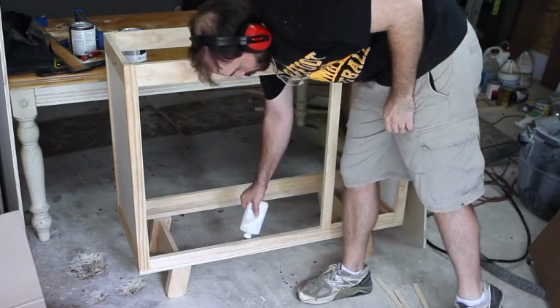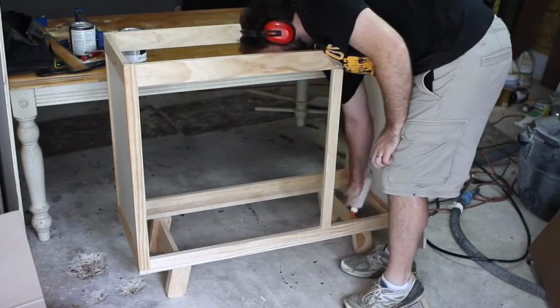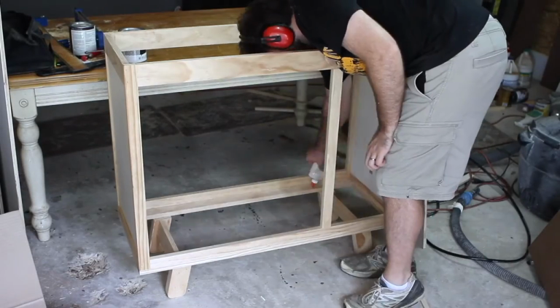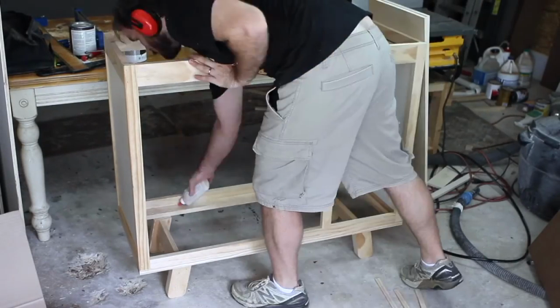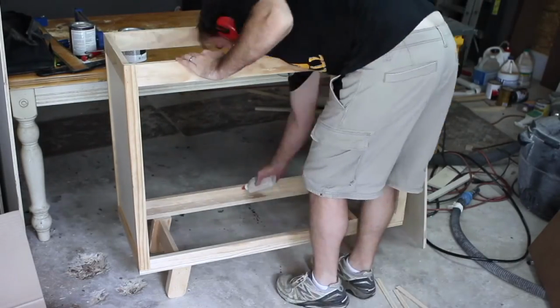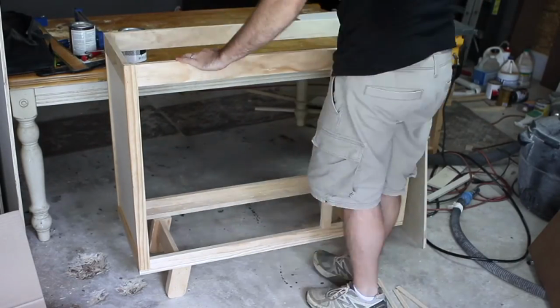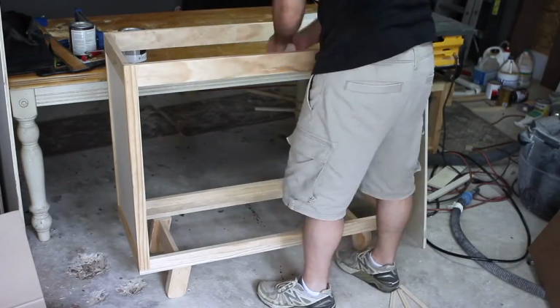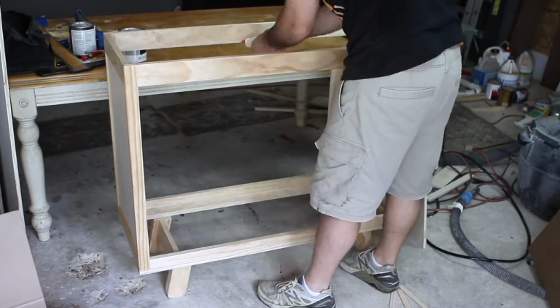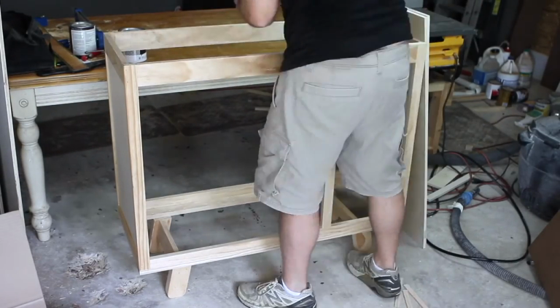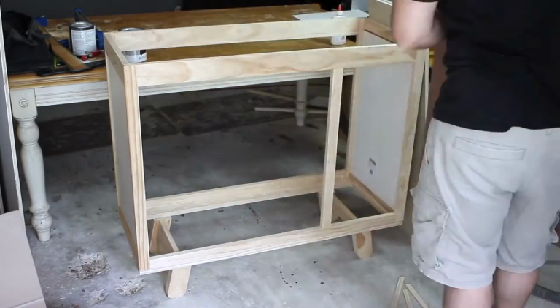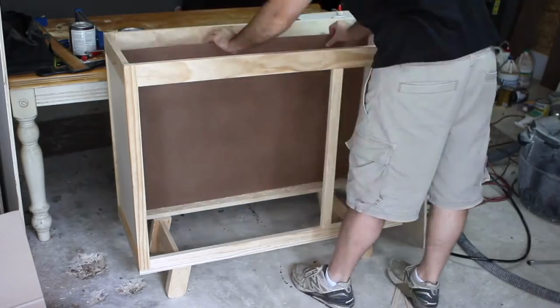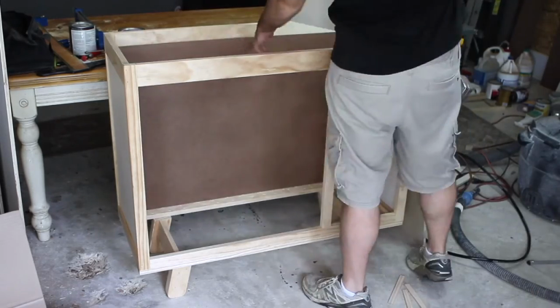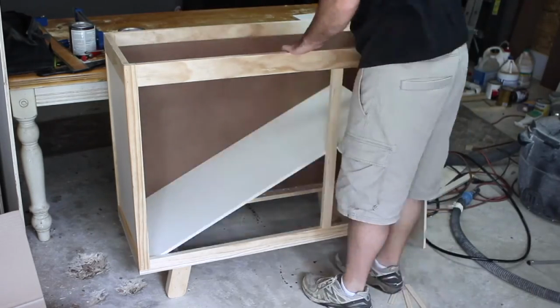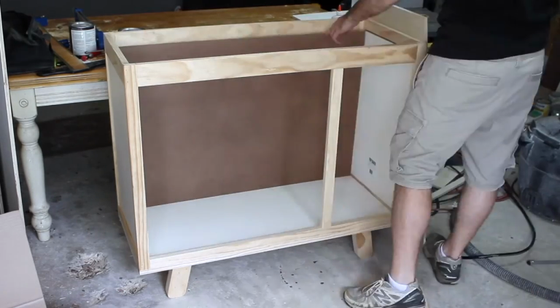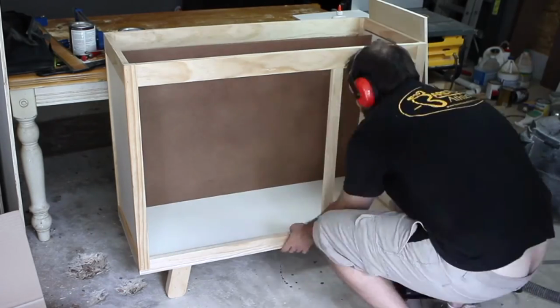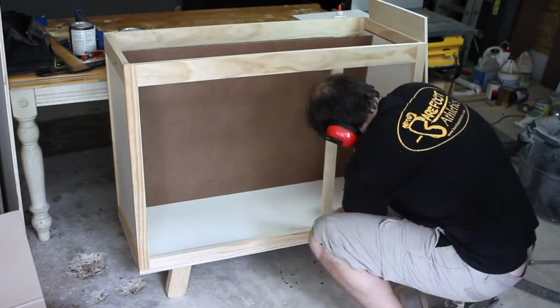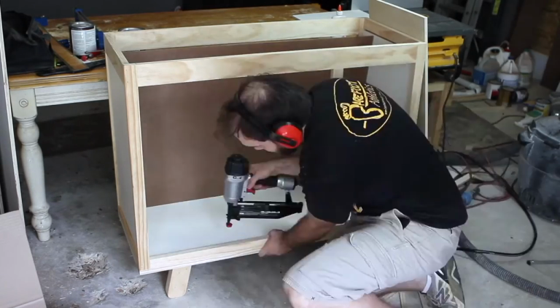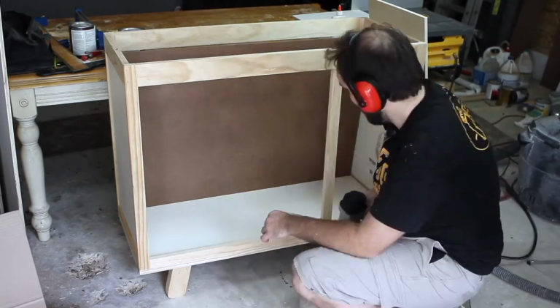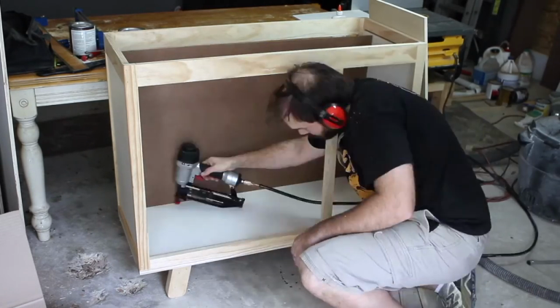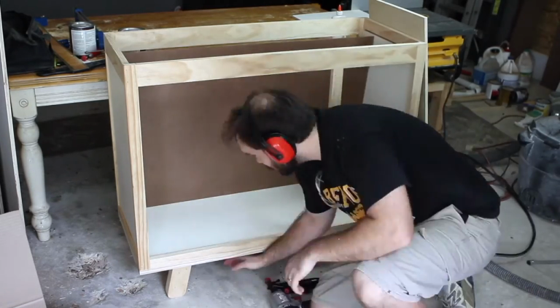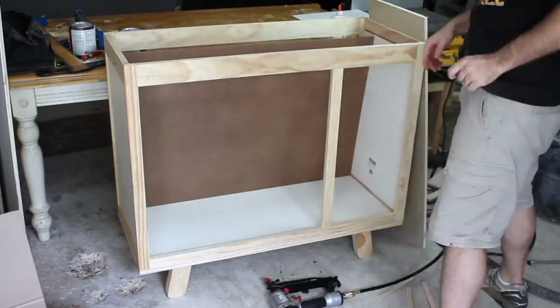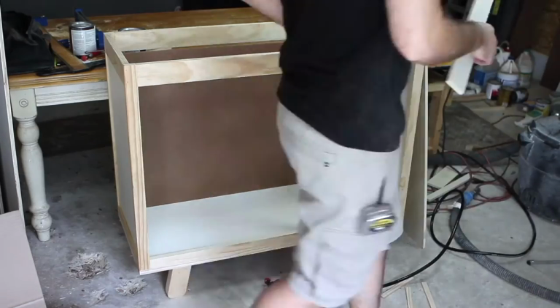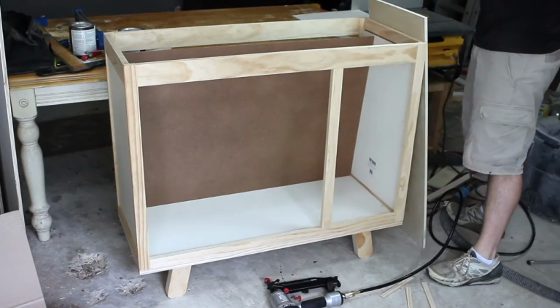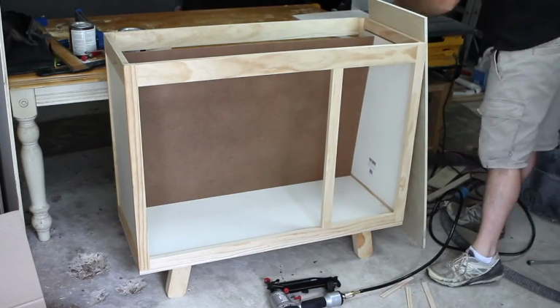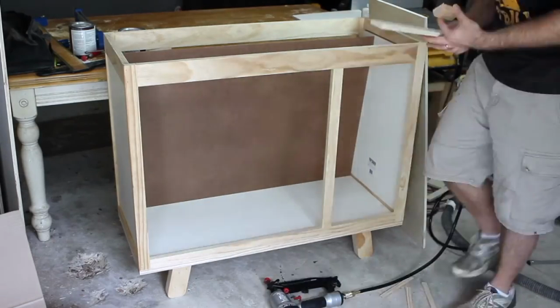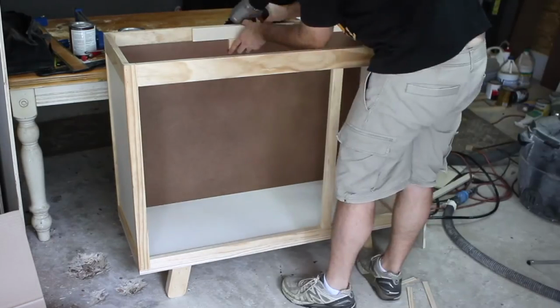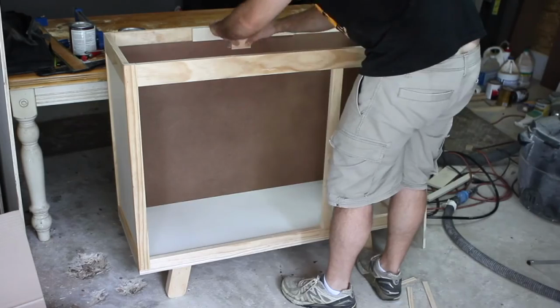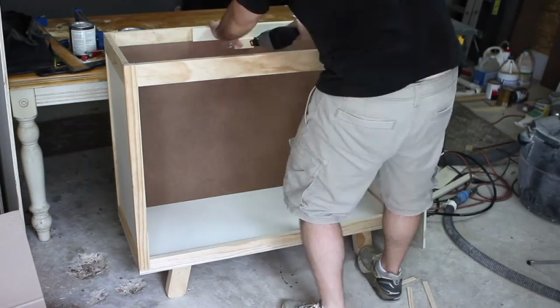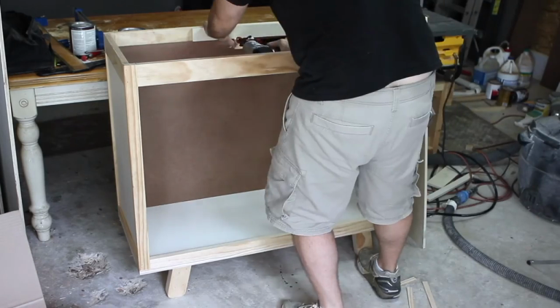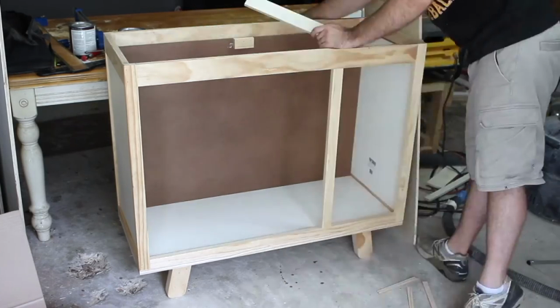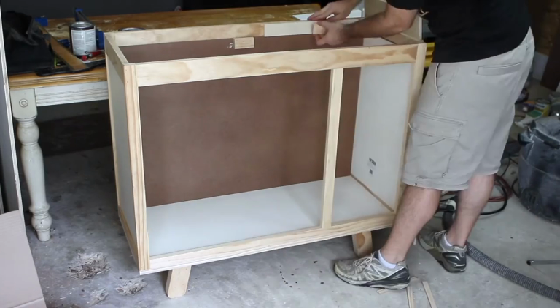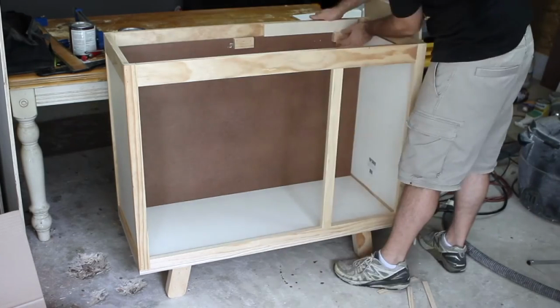After attaching the back piece of masonite and the bottom piece of plywood on the inside of the changing table, I attached little blocks of wood to support the weight of the top of the cabinet.